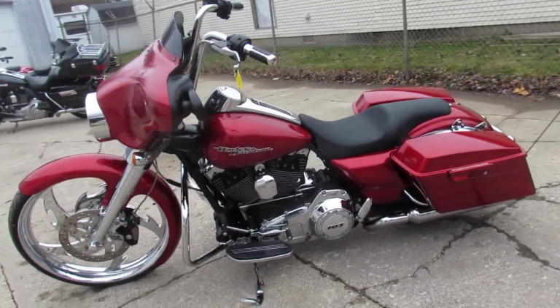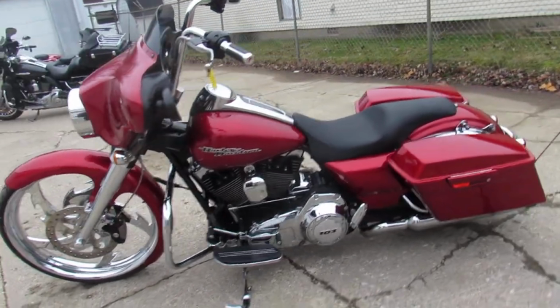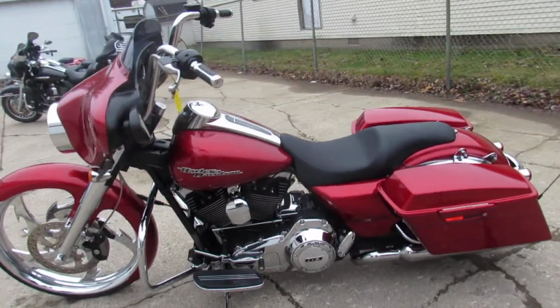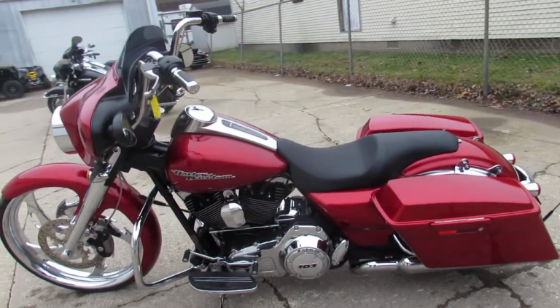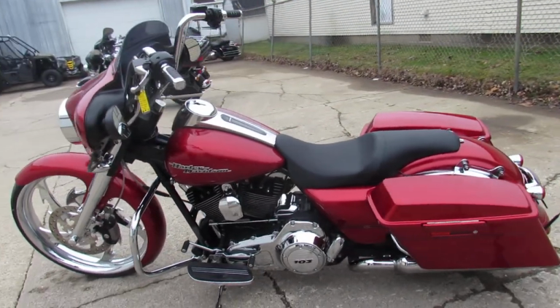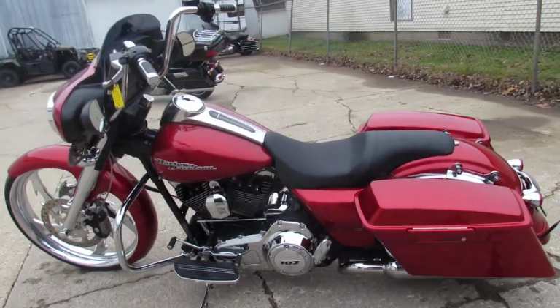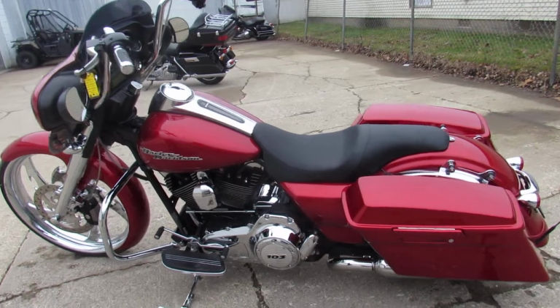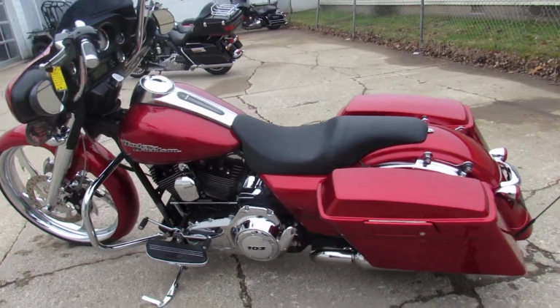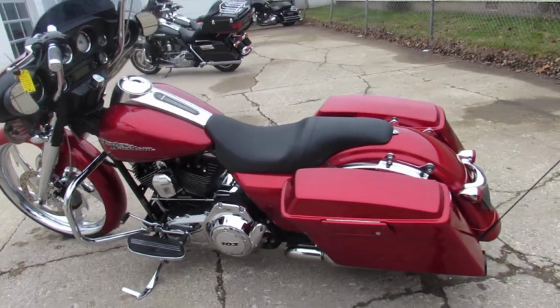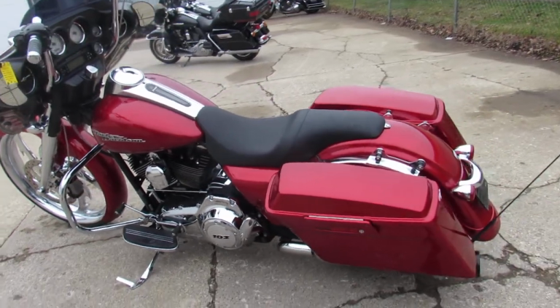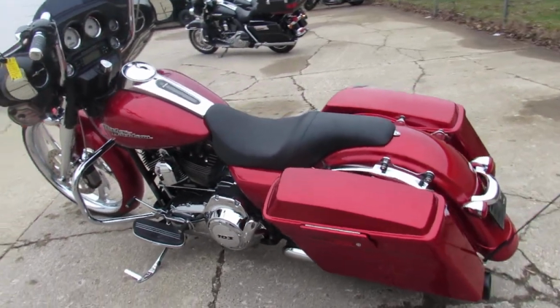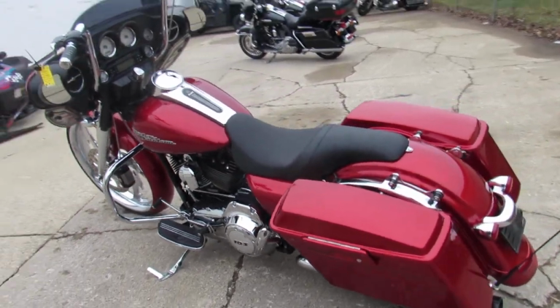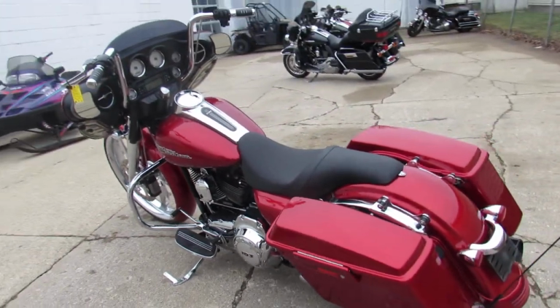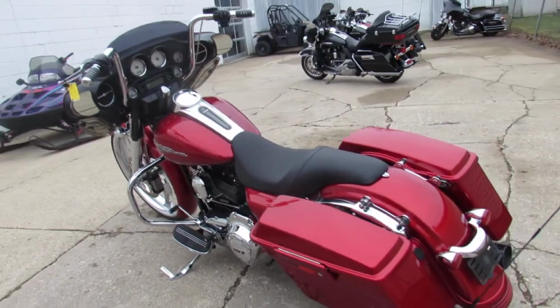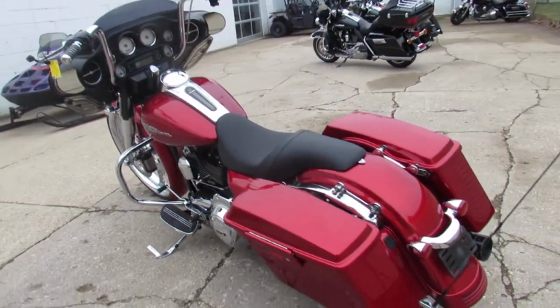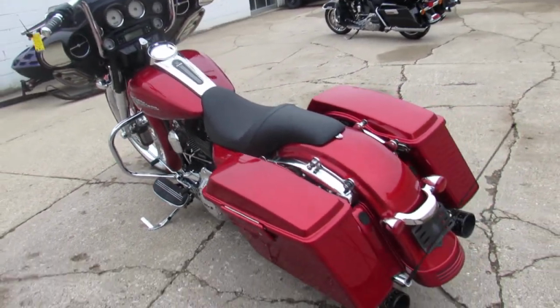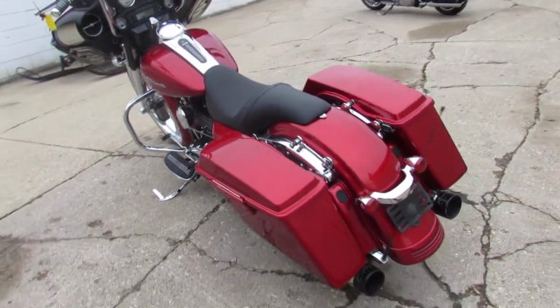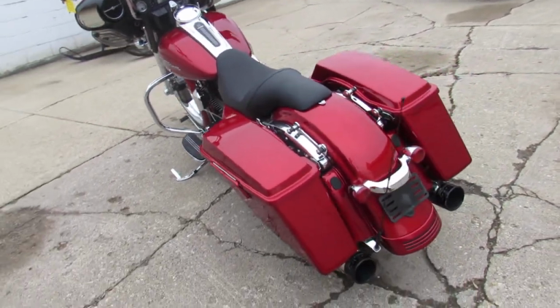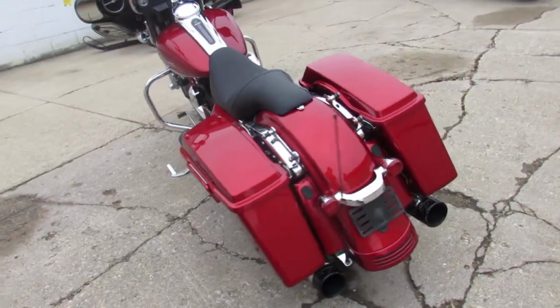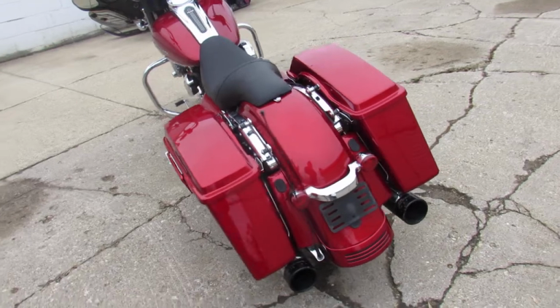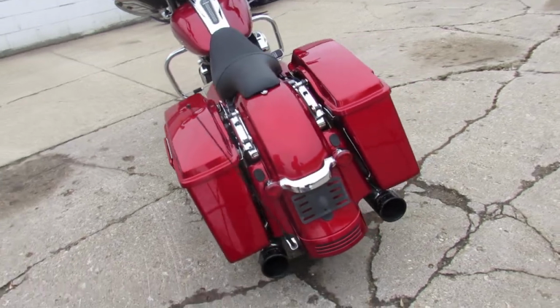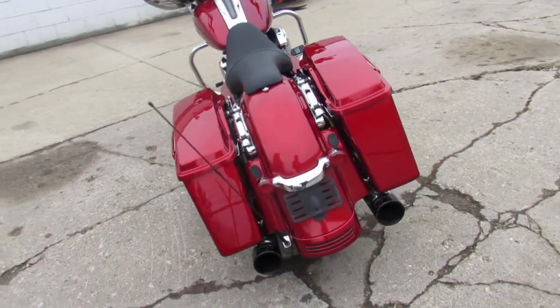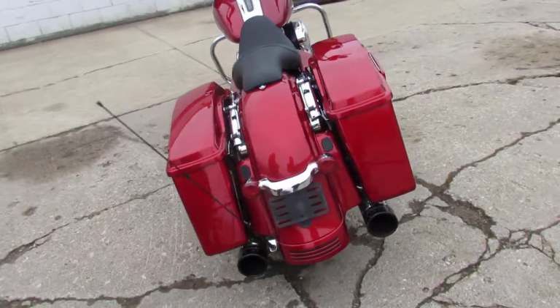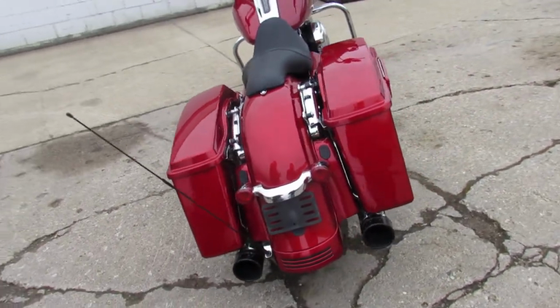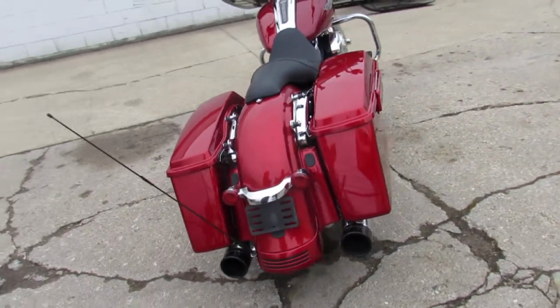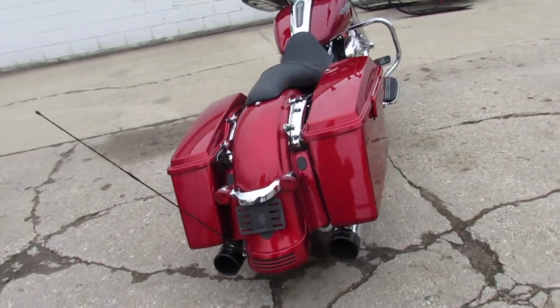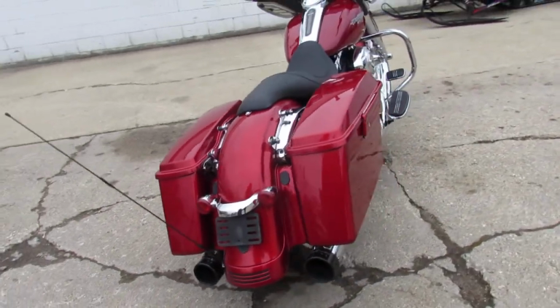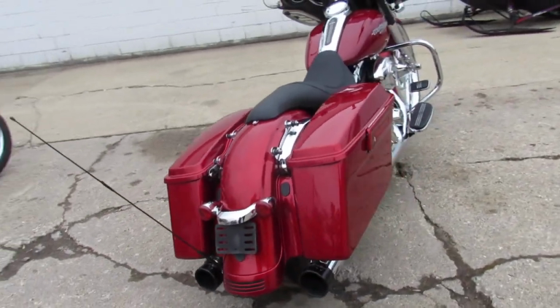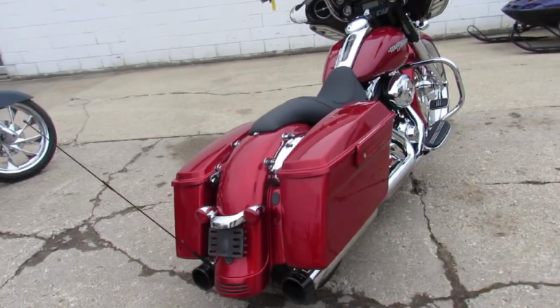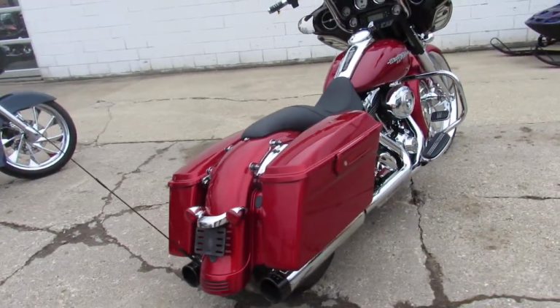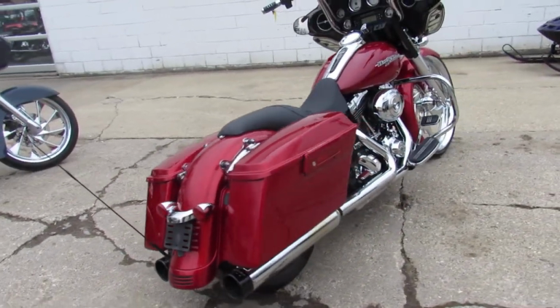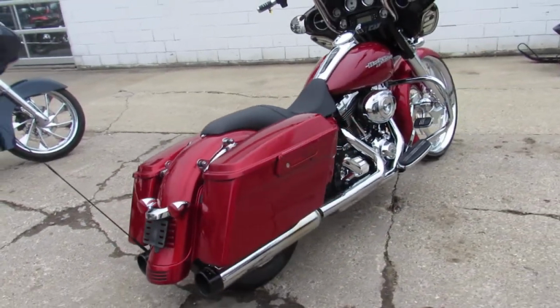Custom wrap-around fender, chrome front end, tons of chrome on the motor, dual Reinhardt exhaust makes this Street Glide sound as cool as it looks. You're not going to want to miss it — 2013 Street Glide with a 23 inch front rim.